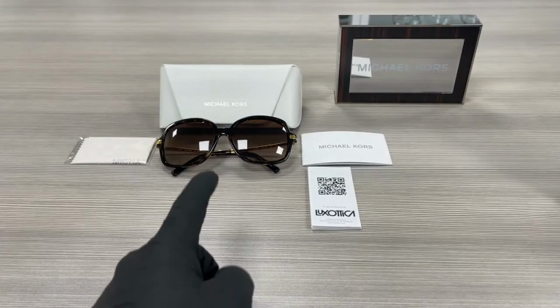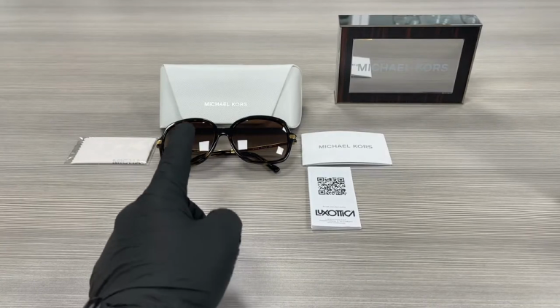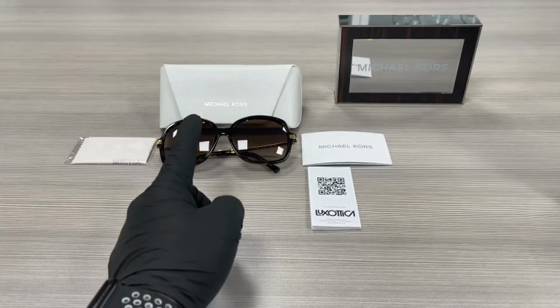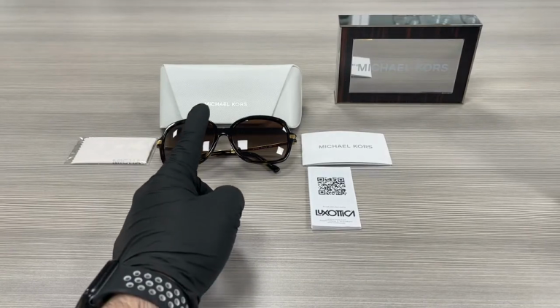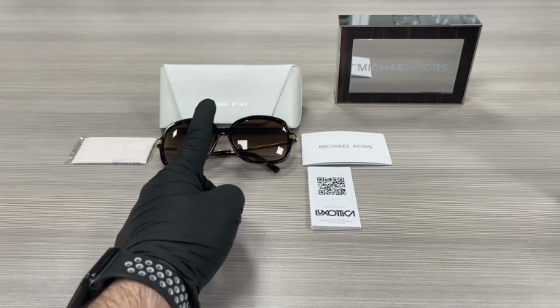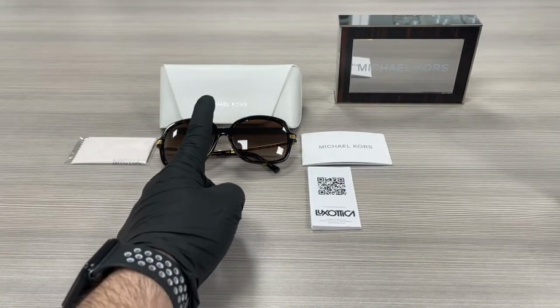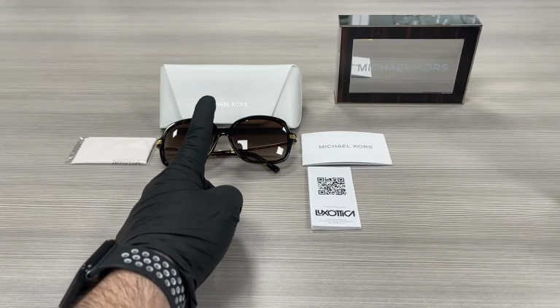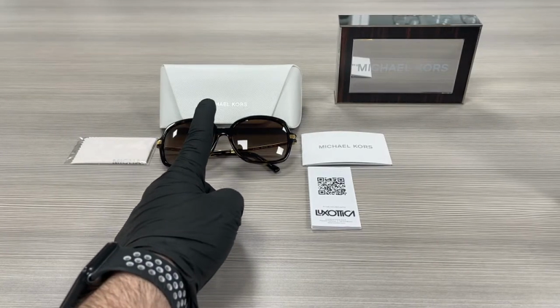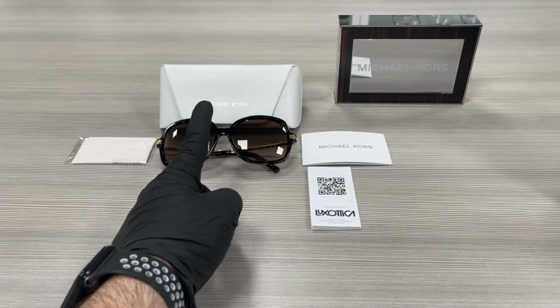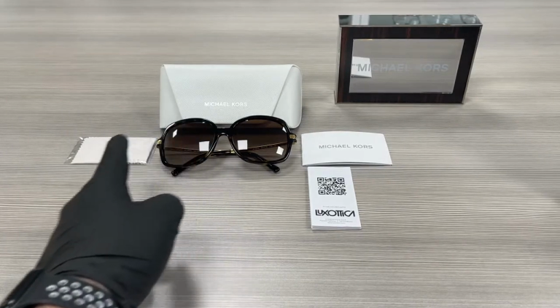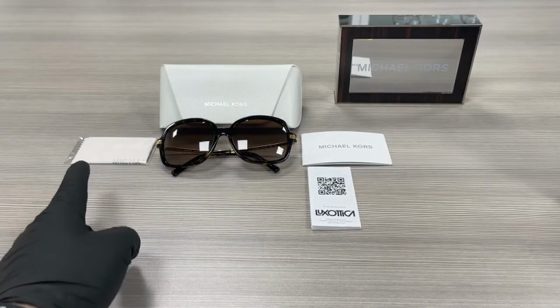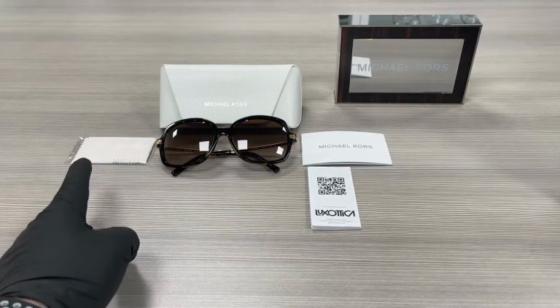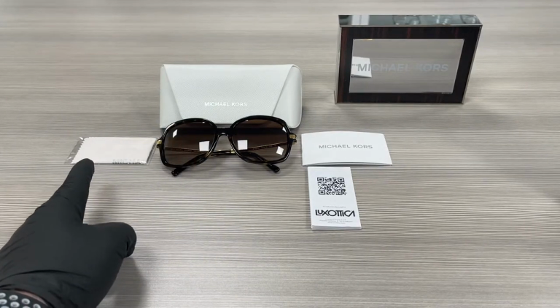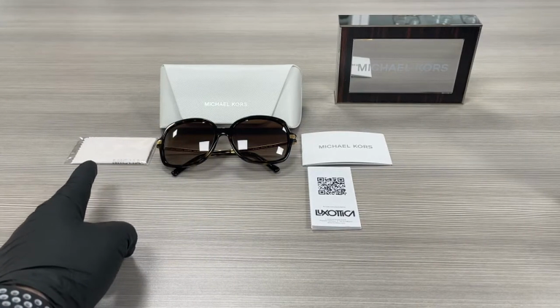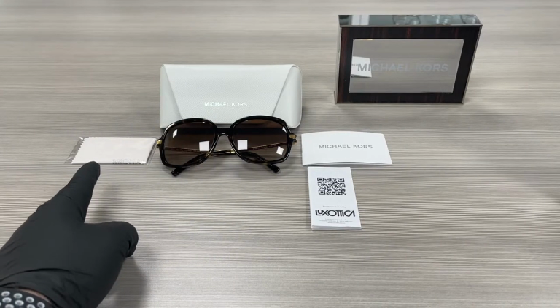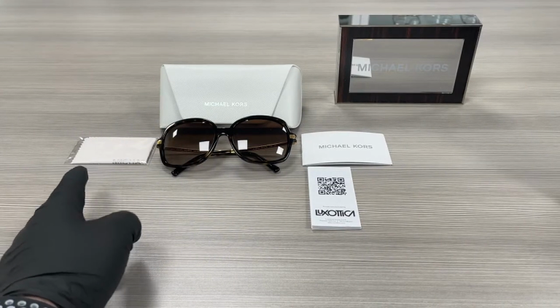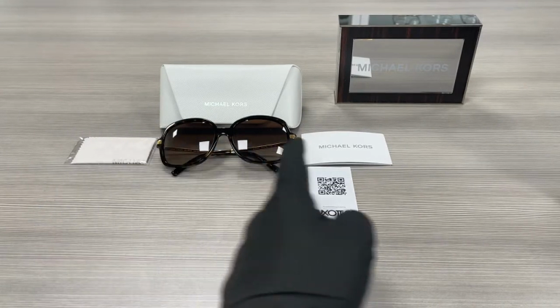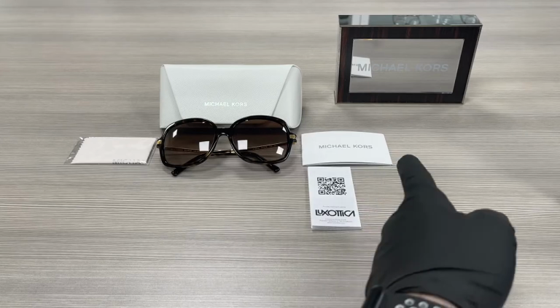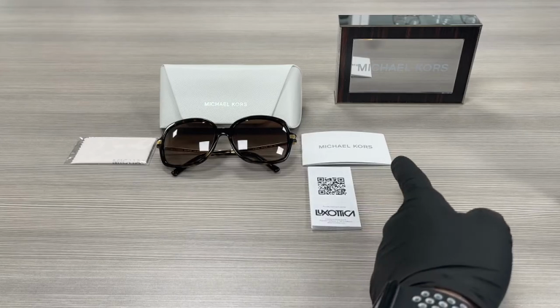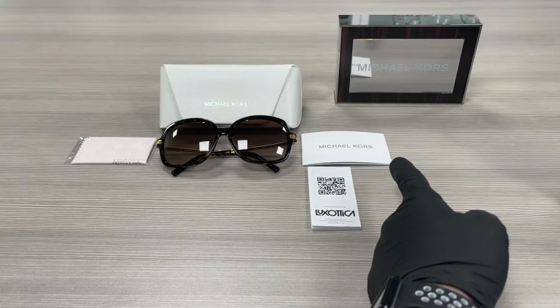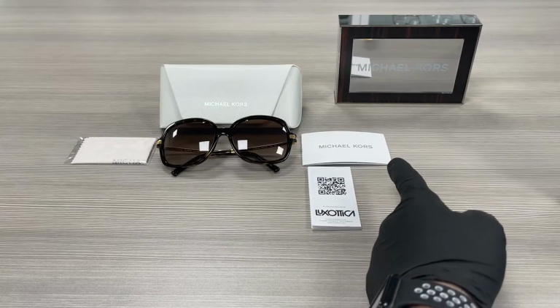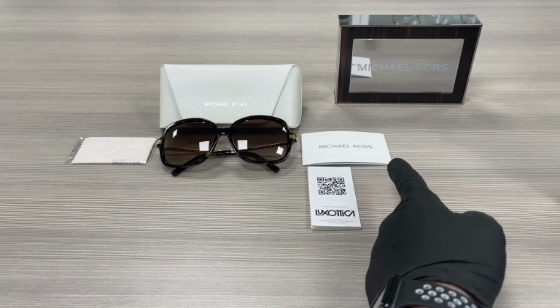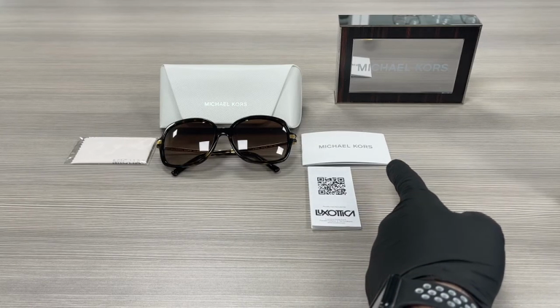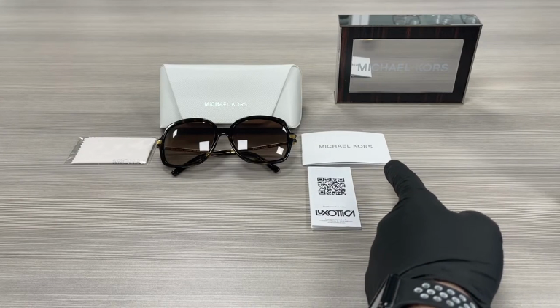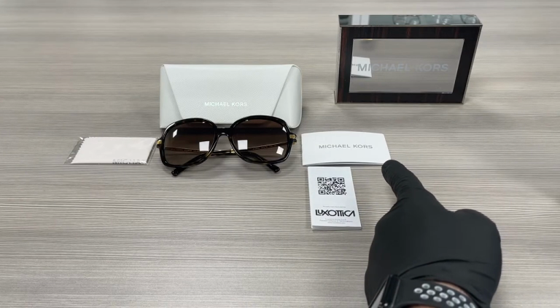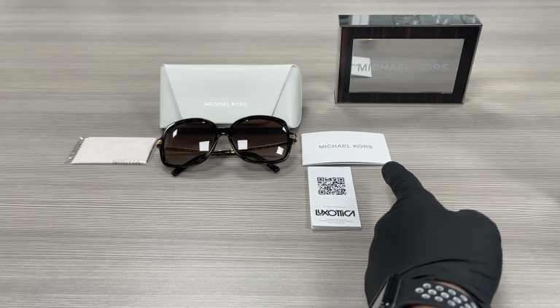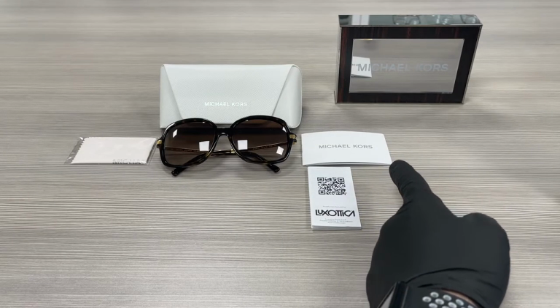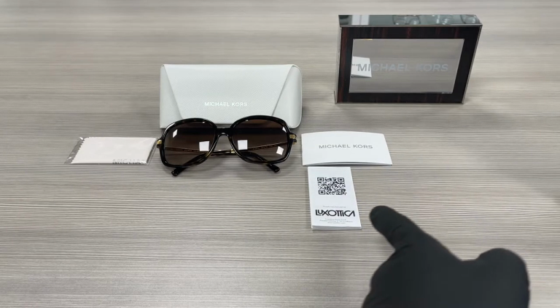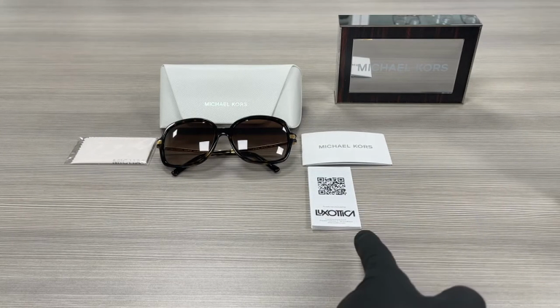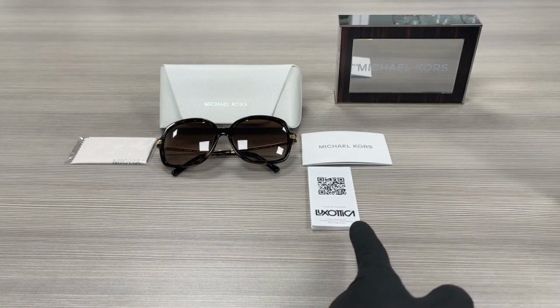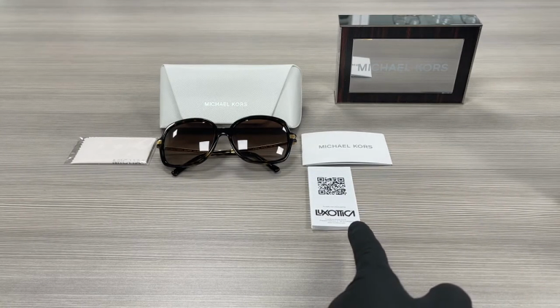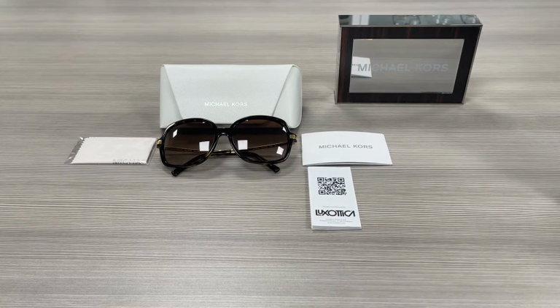Up here we have a Michael Kors case to put your glasses in, a microfiber cleaning cloth, an authenticity booklet, and a manufacturer booklet.